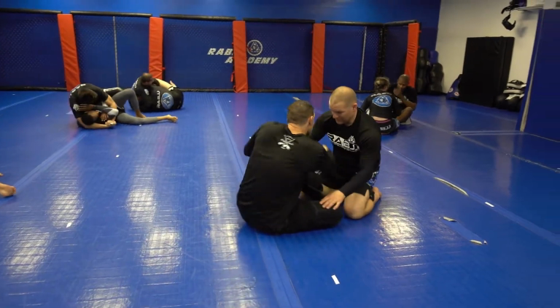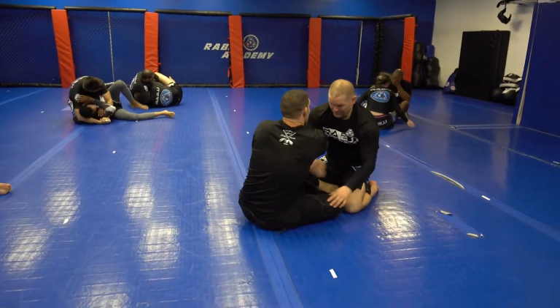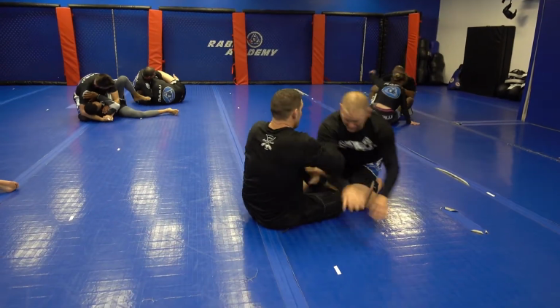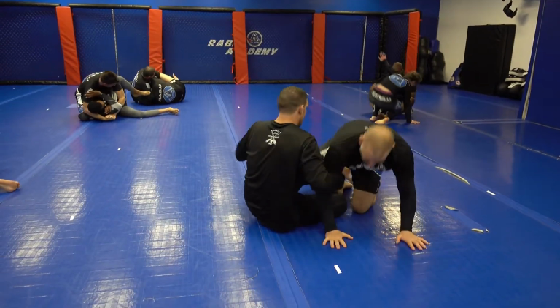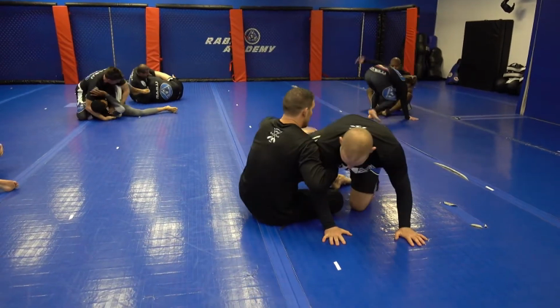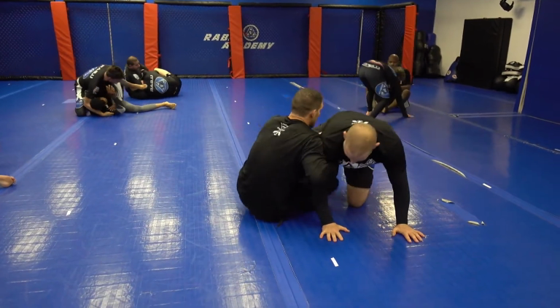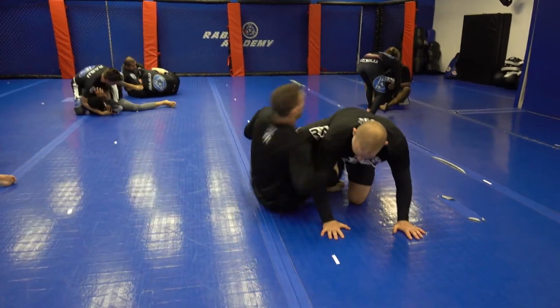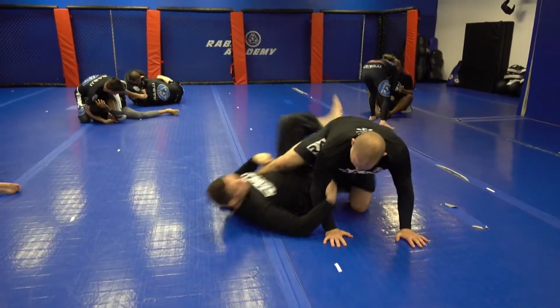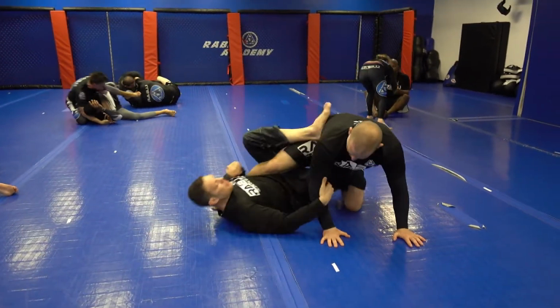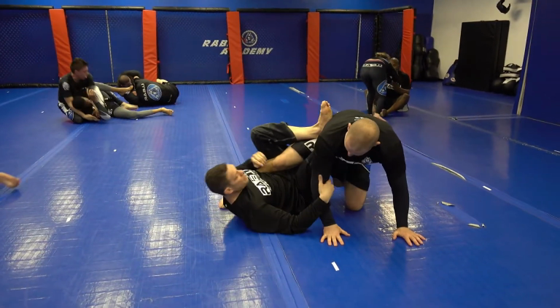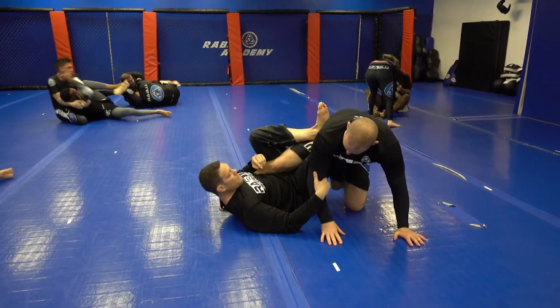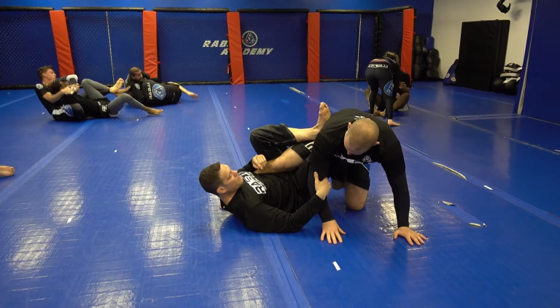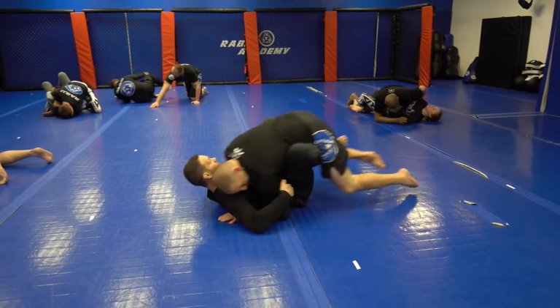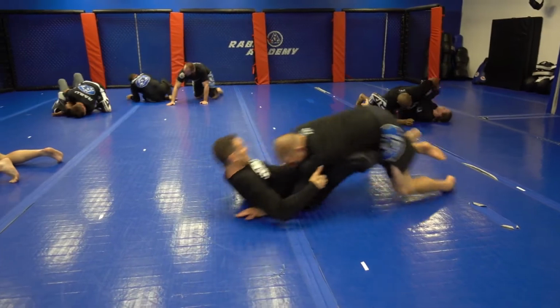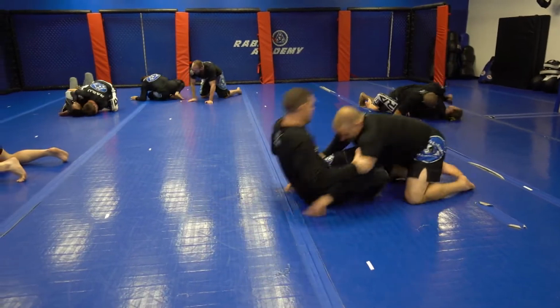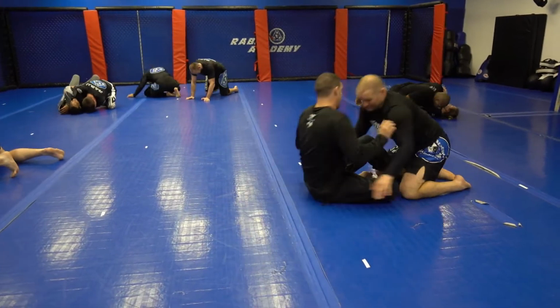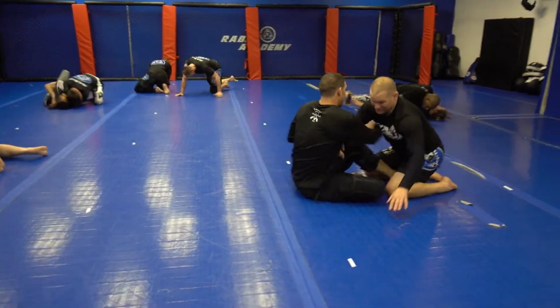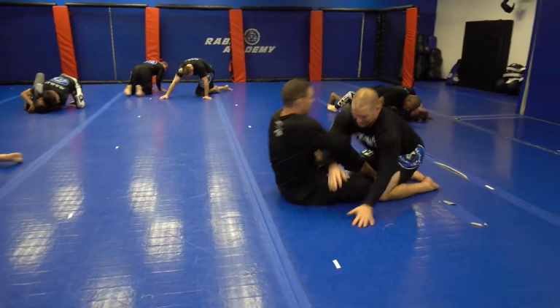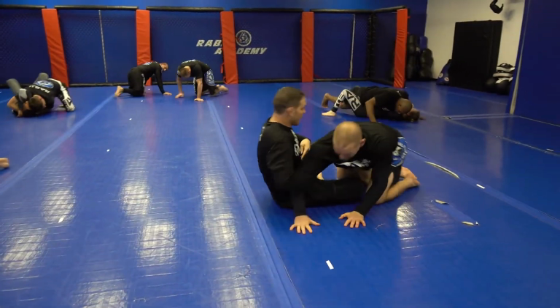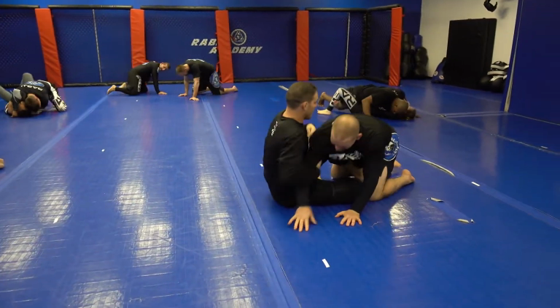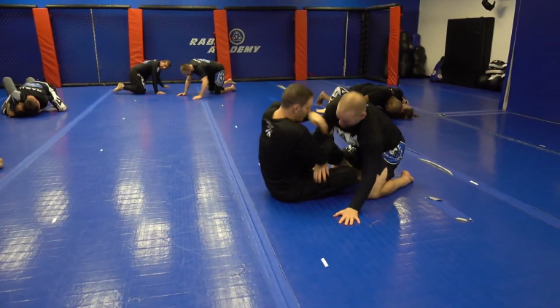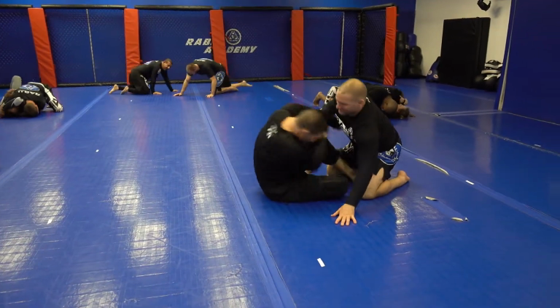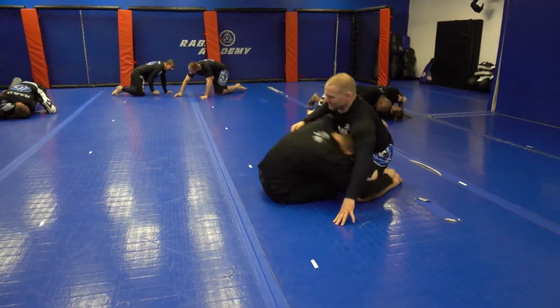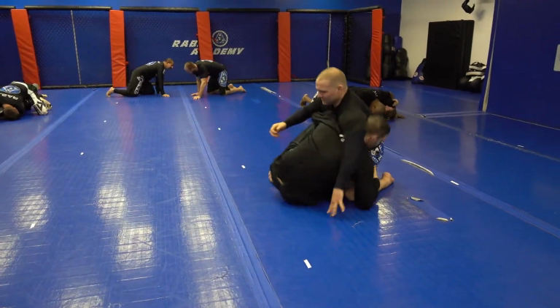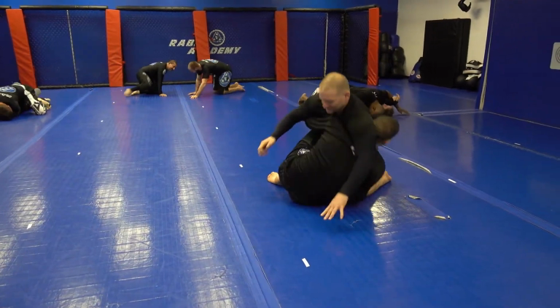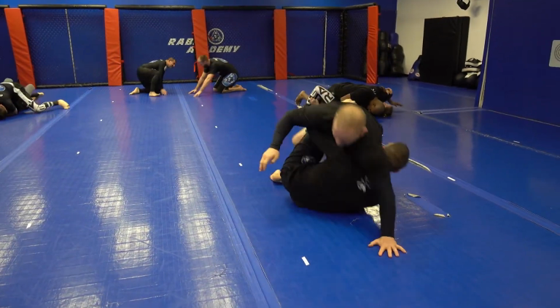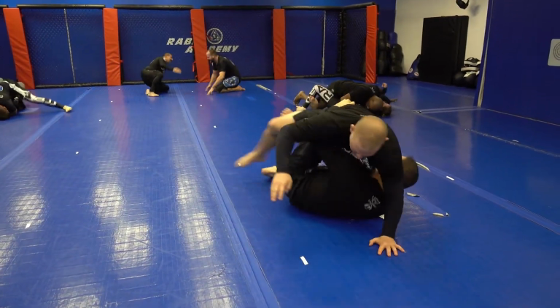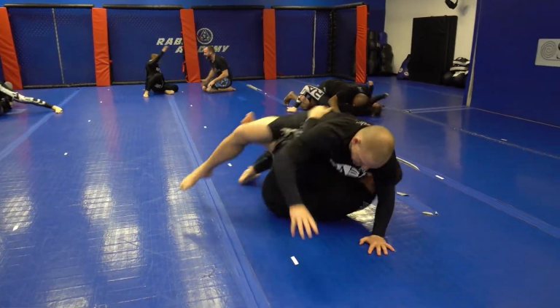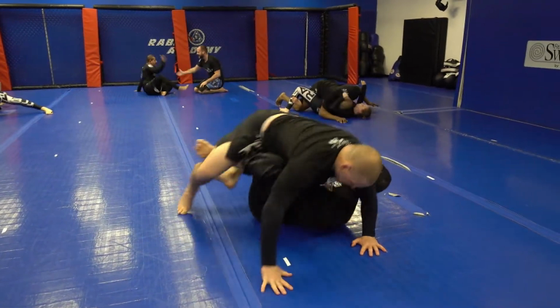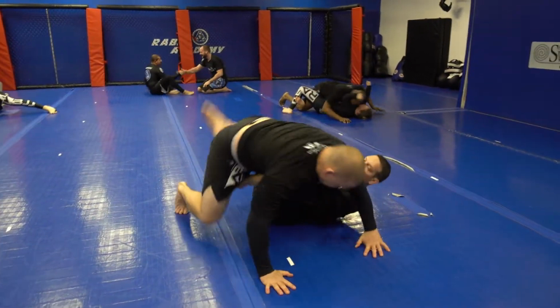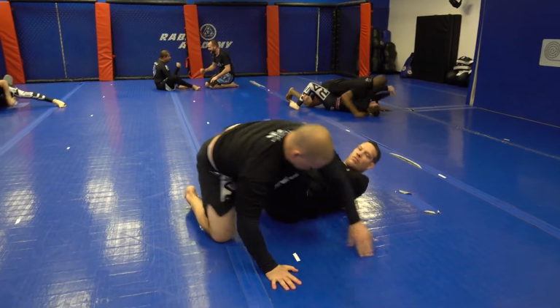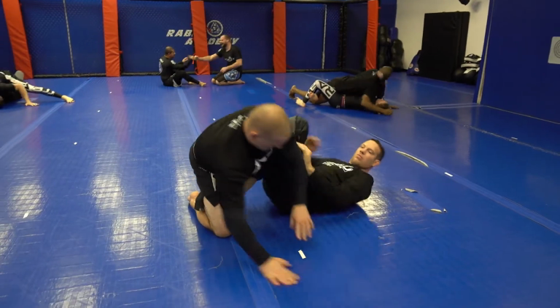As I drag, my opponent pulls the leg up, so we go right into over-under. He pulls the hand back, I get underneath and transition to the over-under on the far side.